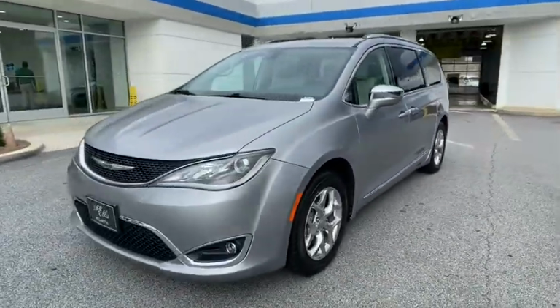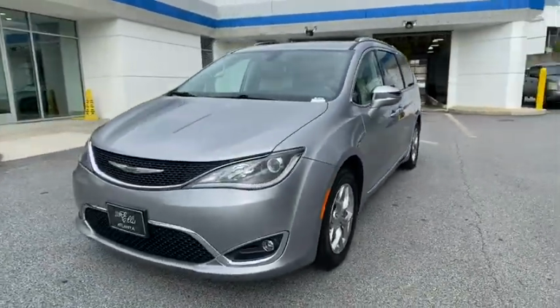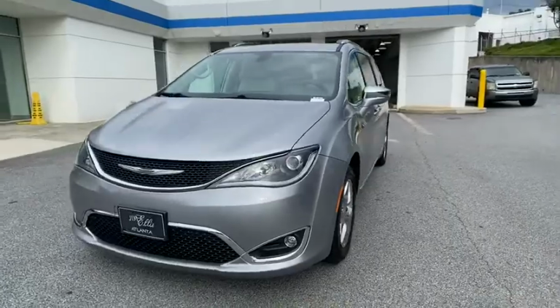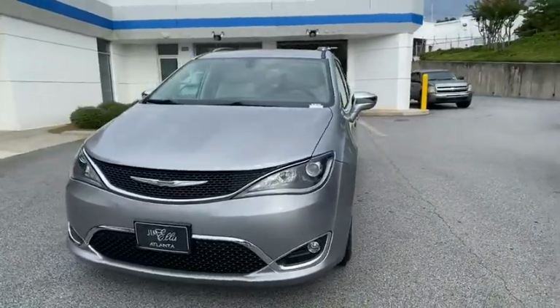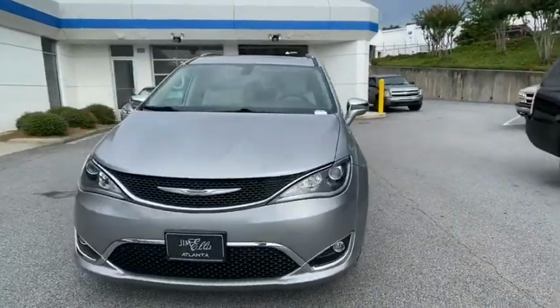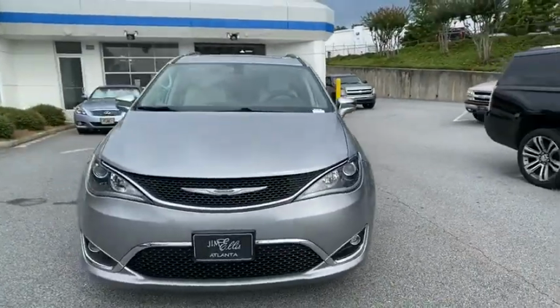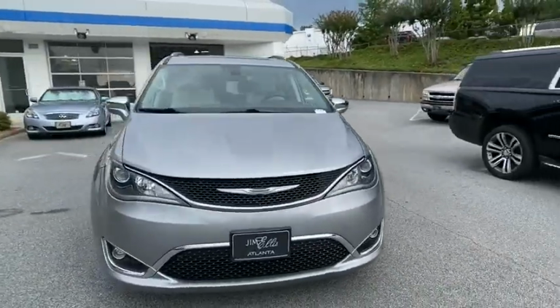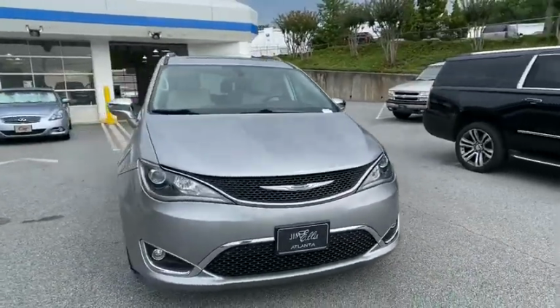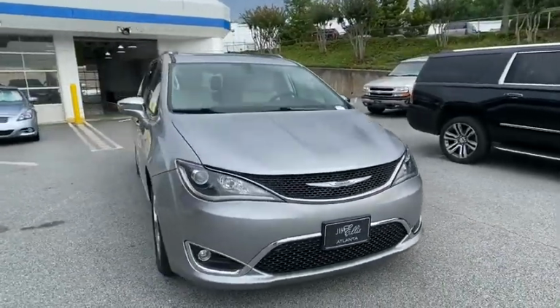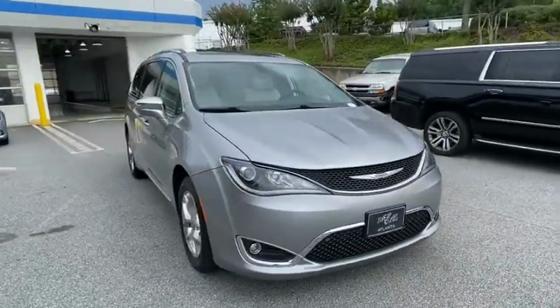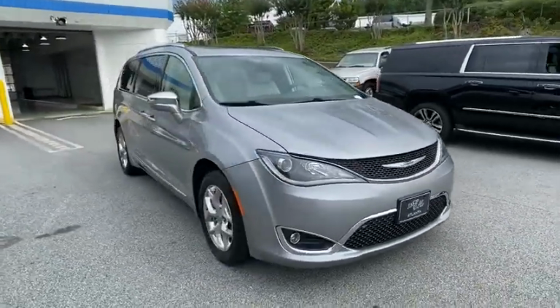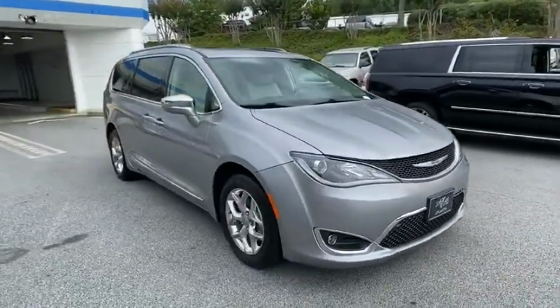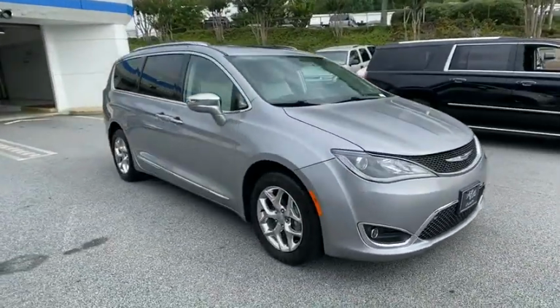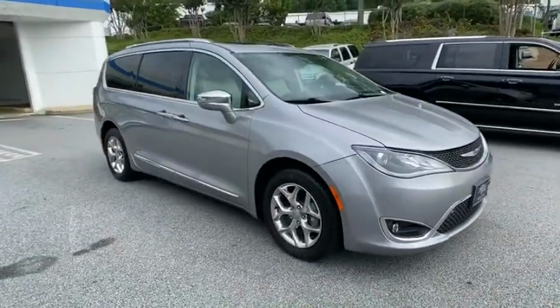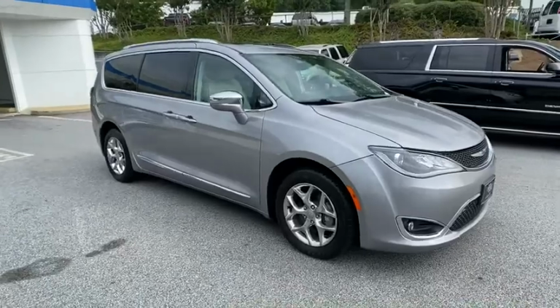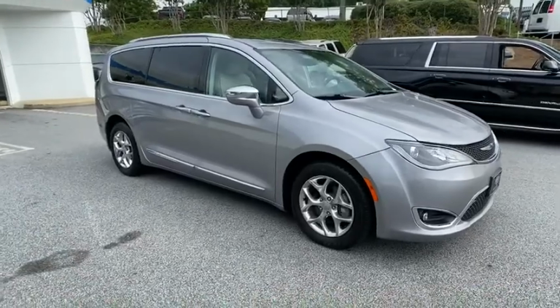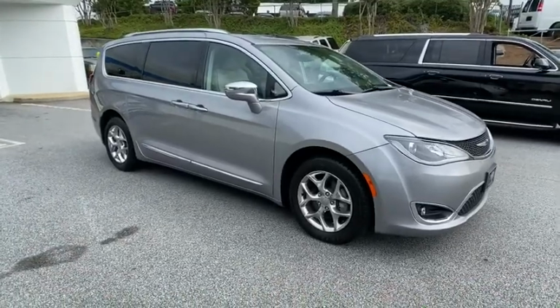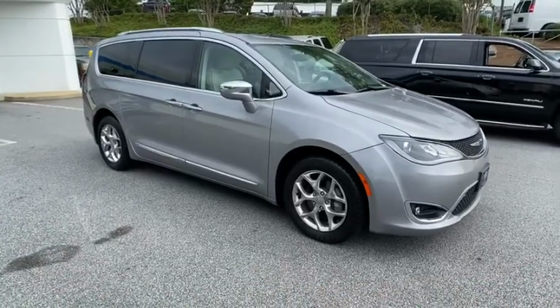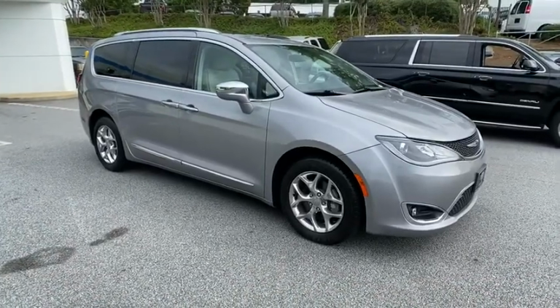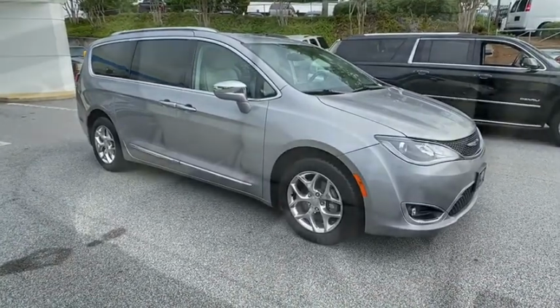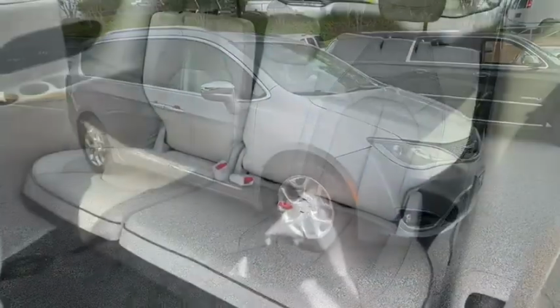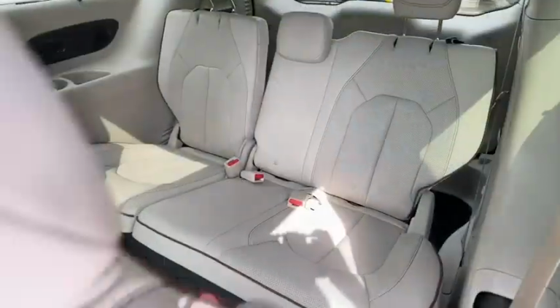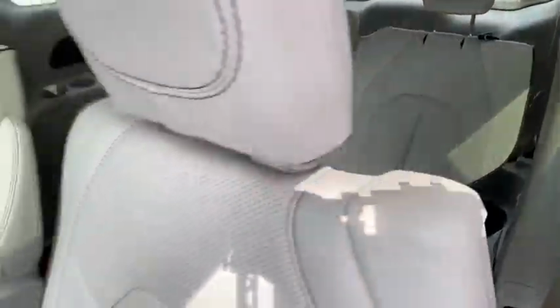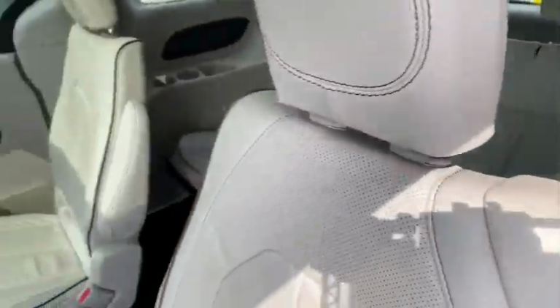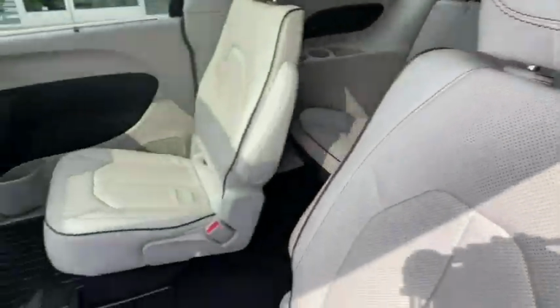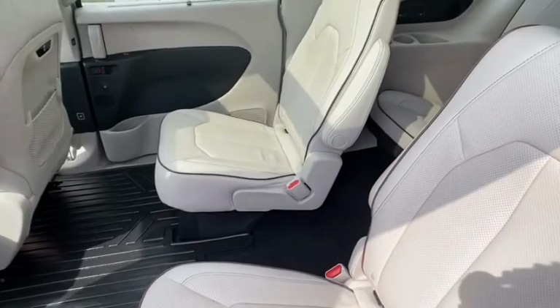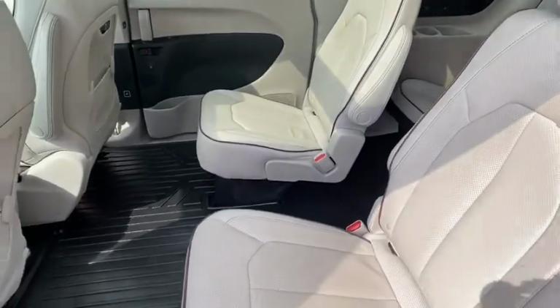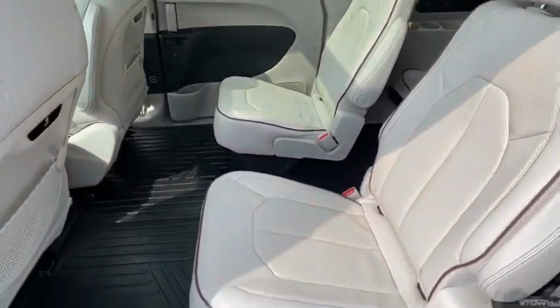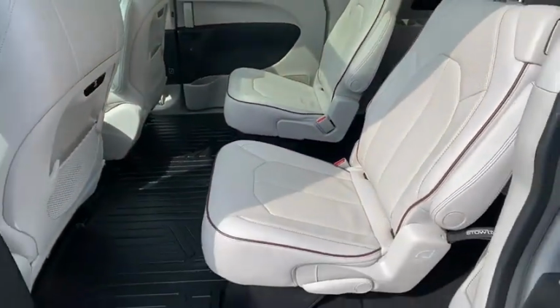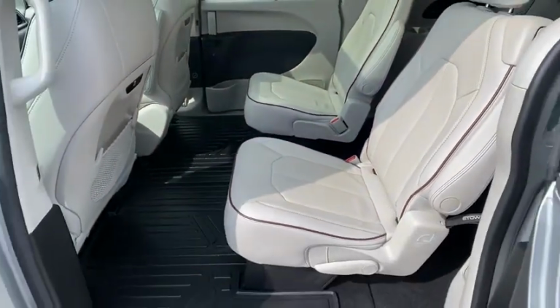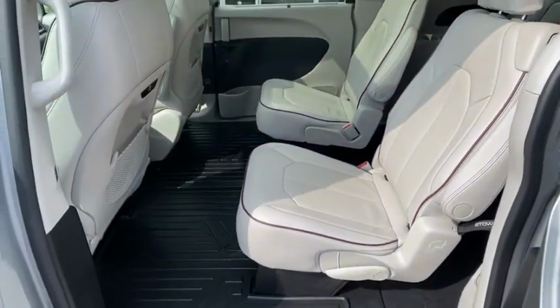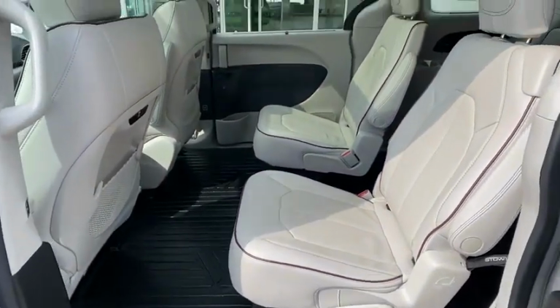This vehicle has less than 40,000 miles. Here are some of this vehicle's great options: backup camera, power liftgate, keyless entry, power passenger seat, navigation system, steering wheel audio control, and remote engine start.